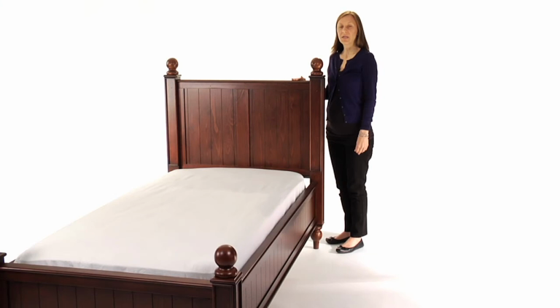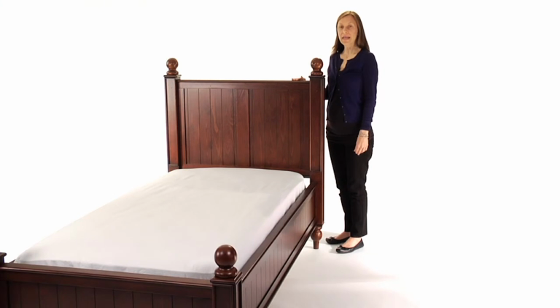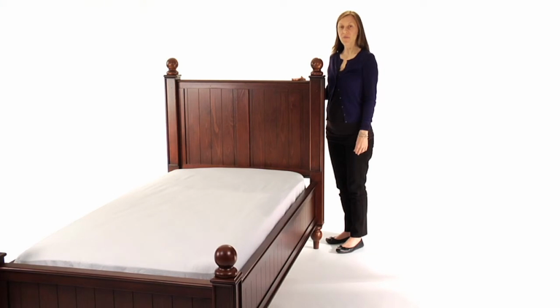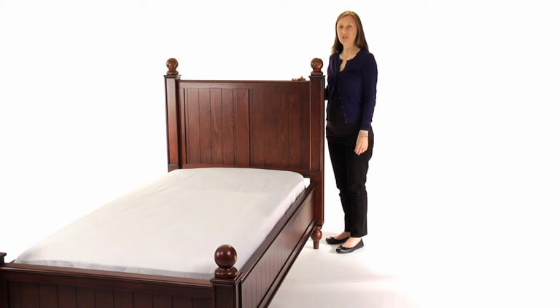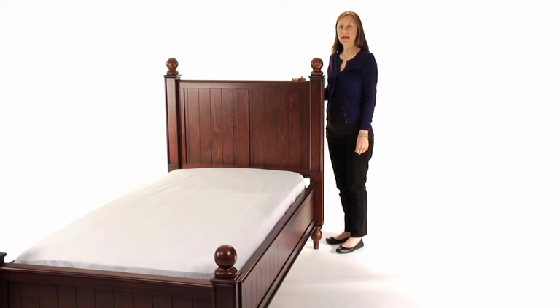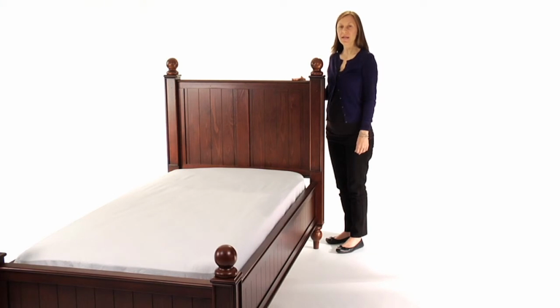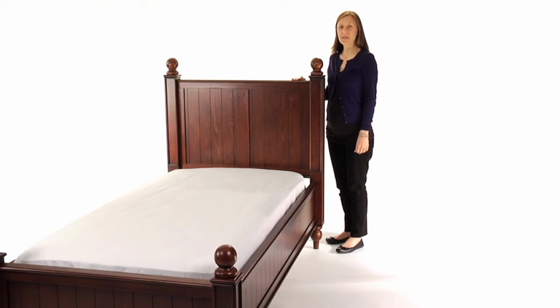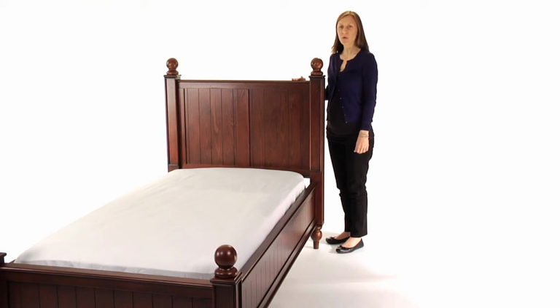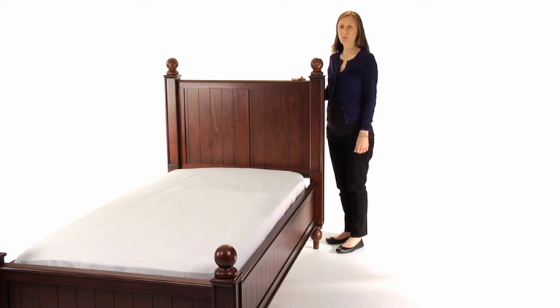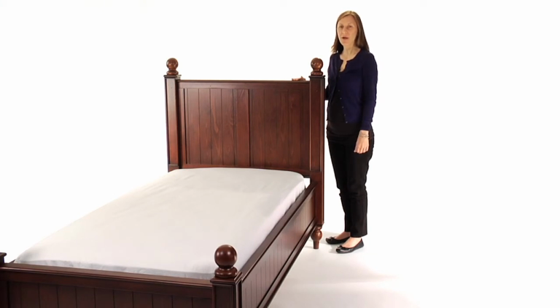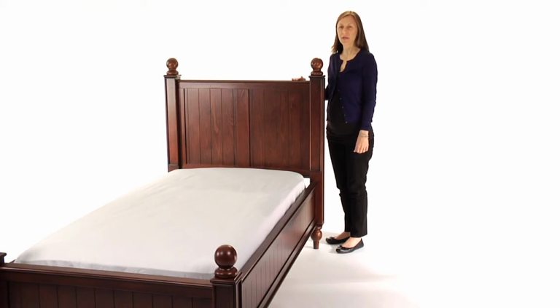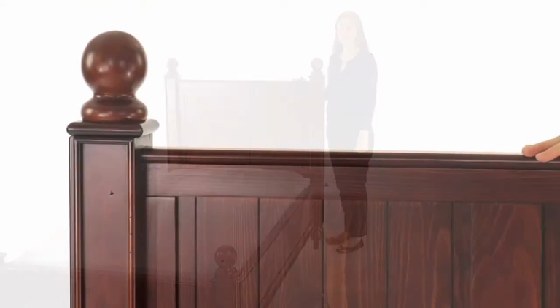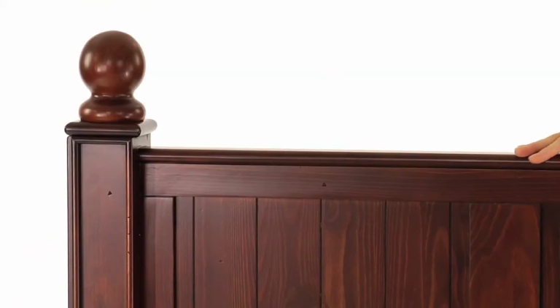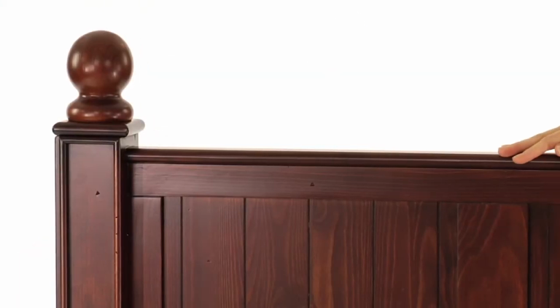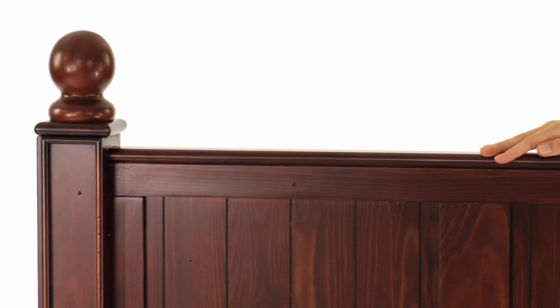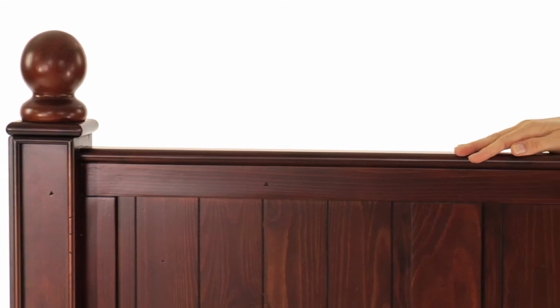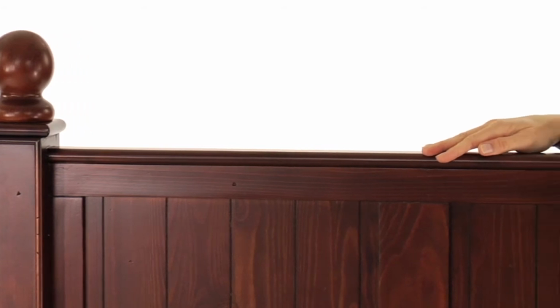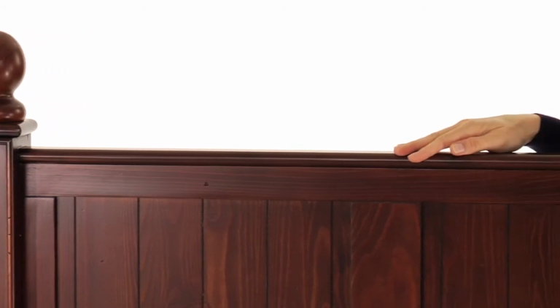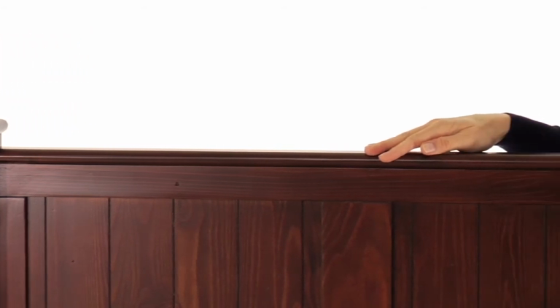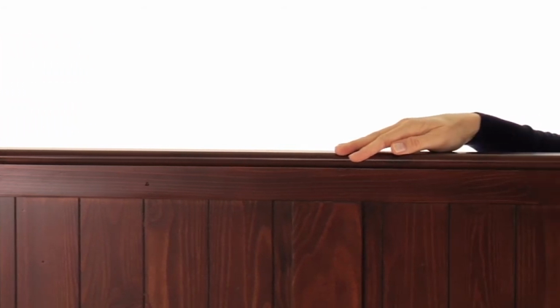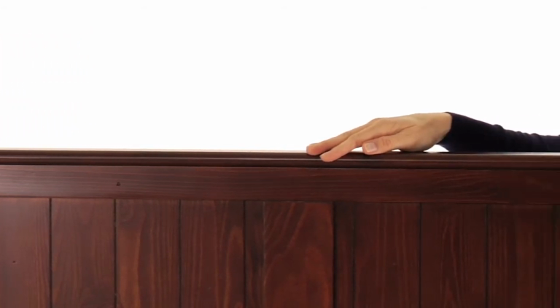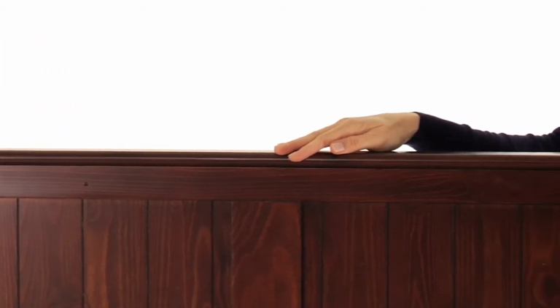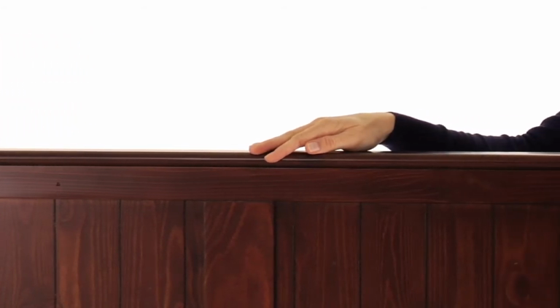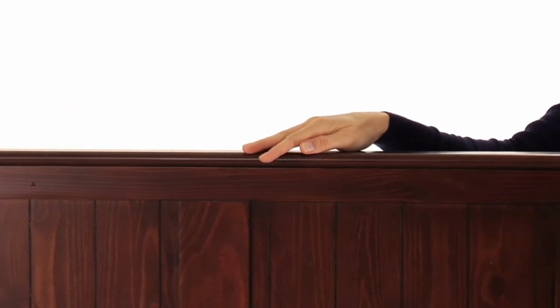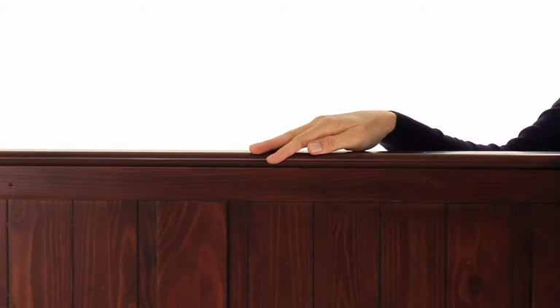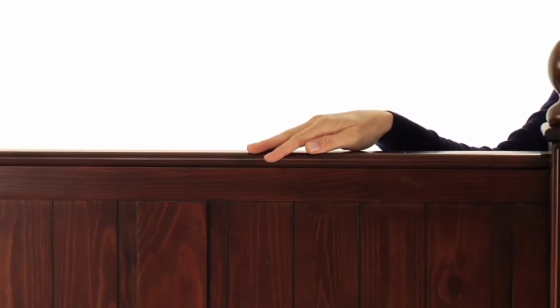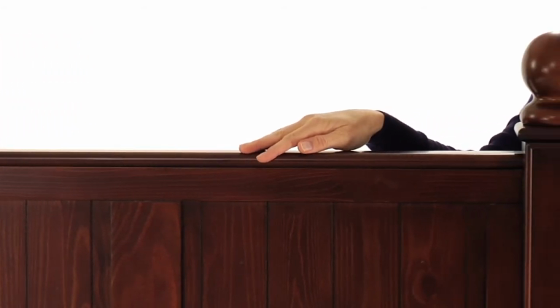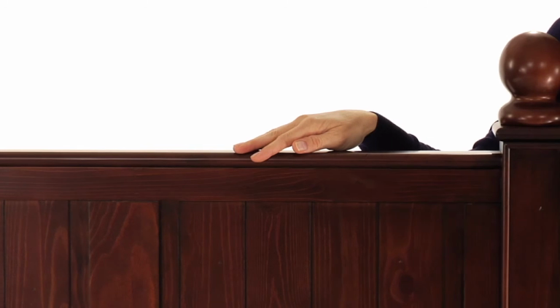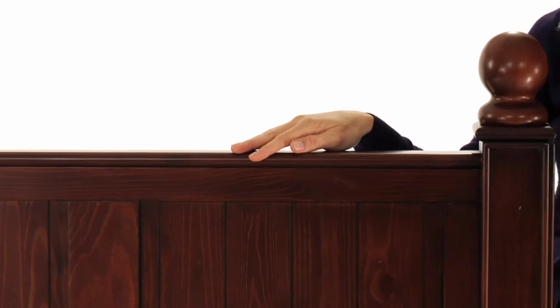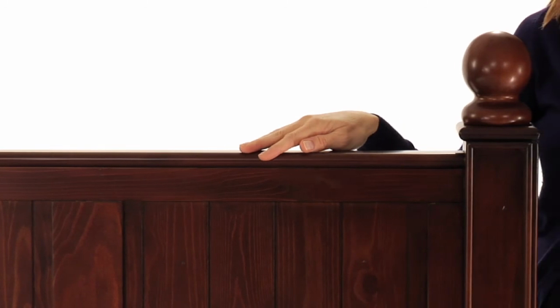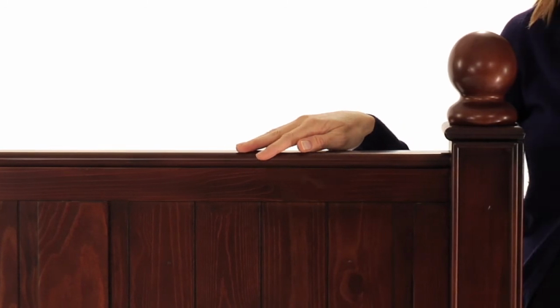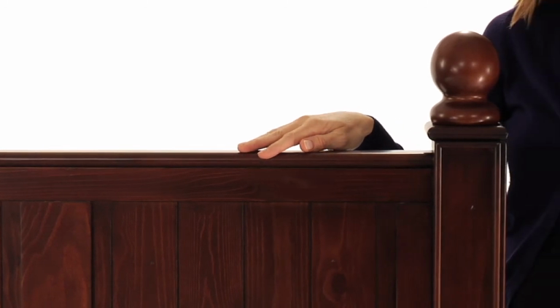The slat roll foundation allows our beds to be used with or without a box spring. Our exclusive rustic finishes are applied by hand for exceptional richness, durability, and depth of color, creating the appeal of a family heirloom.